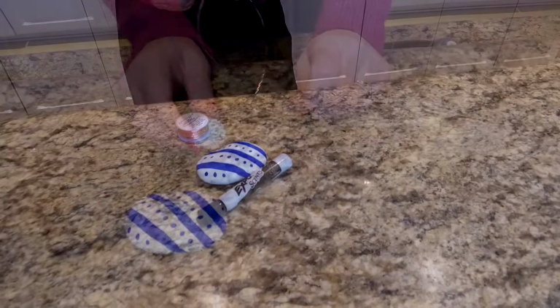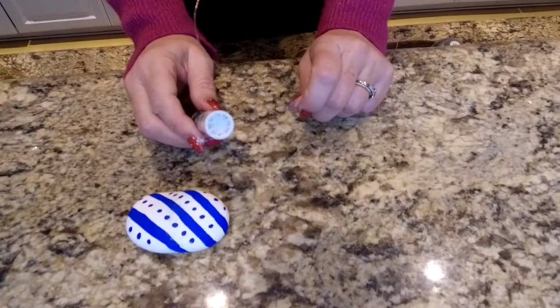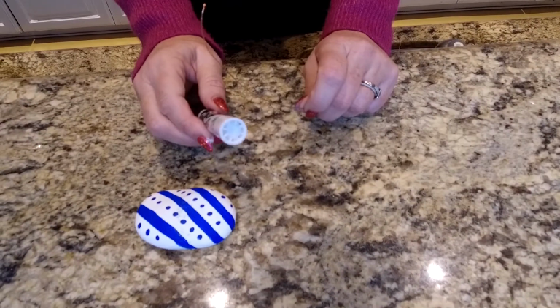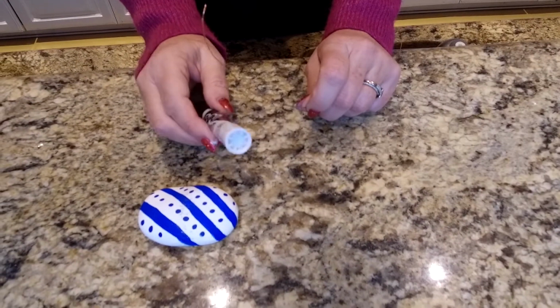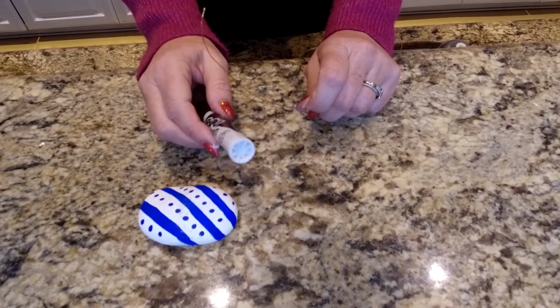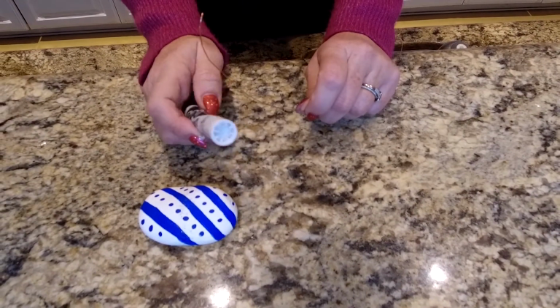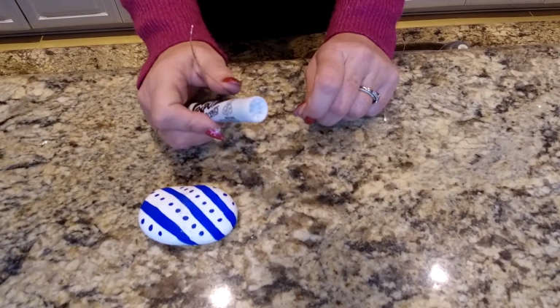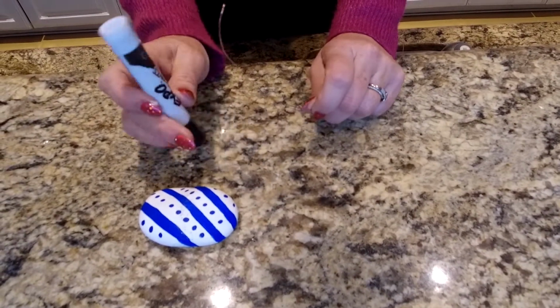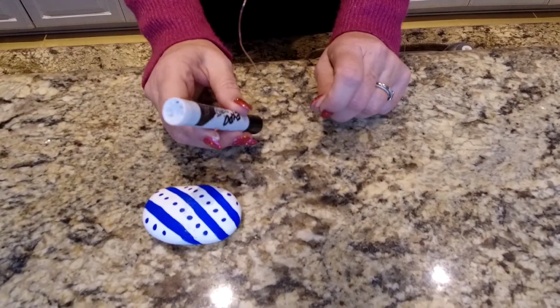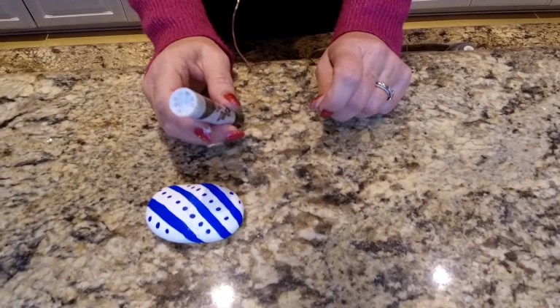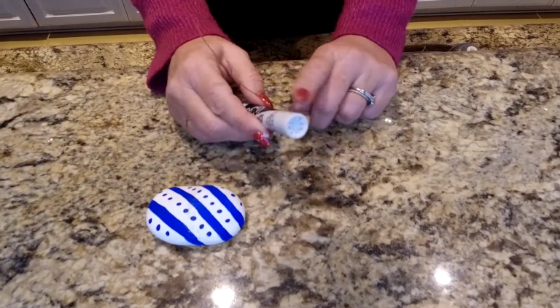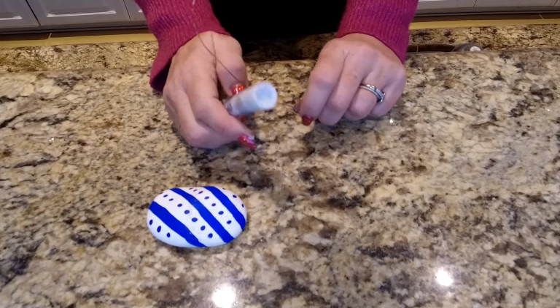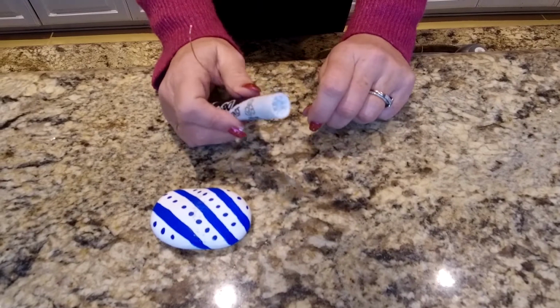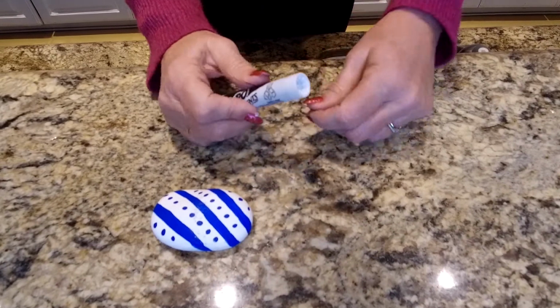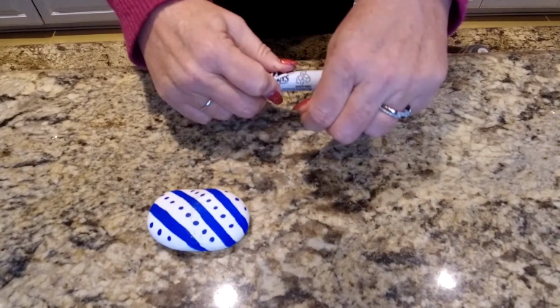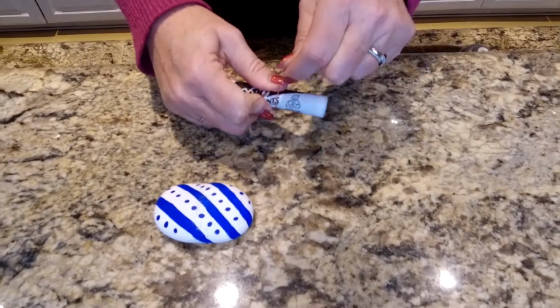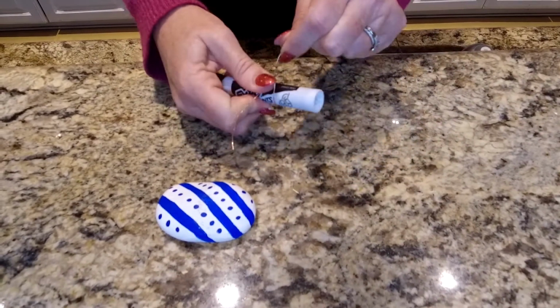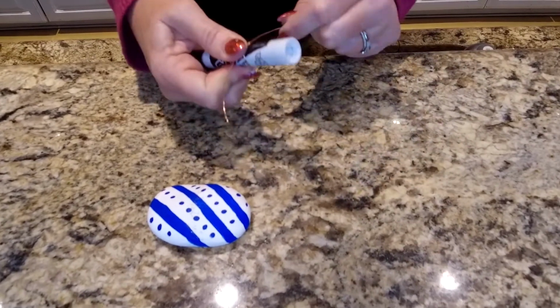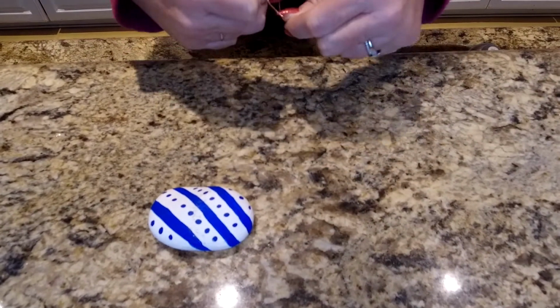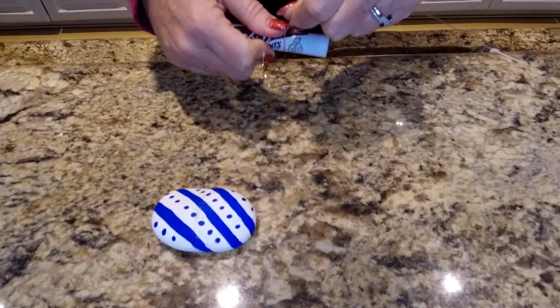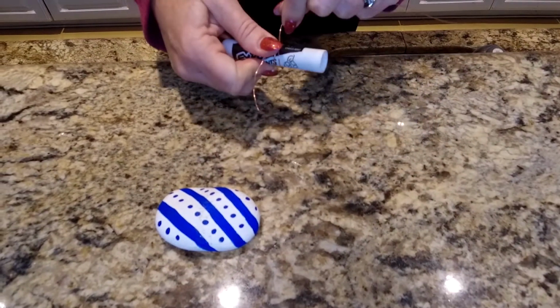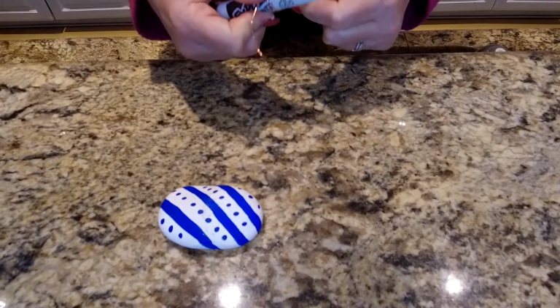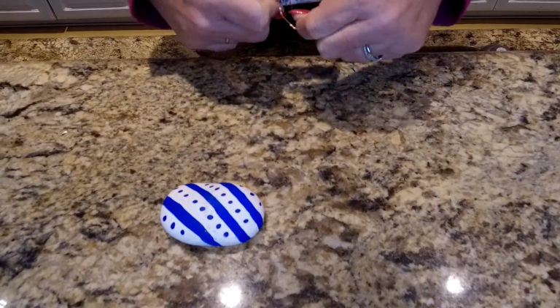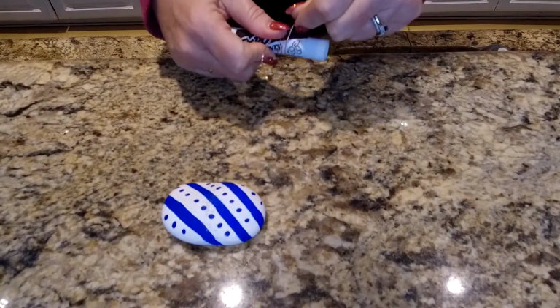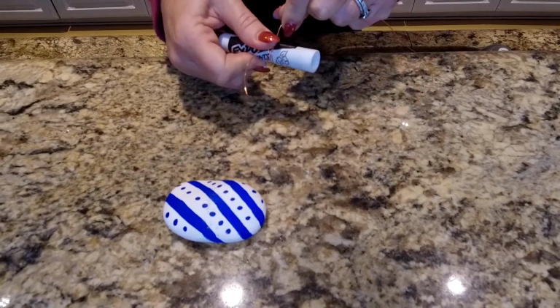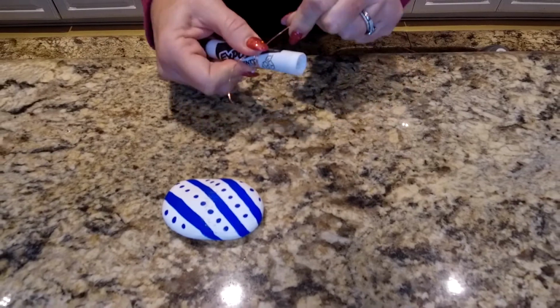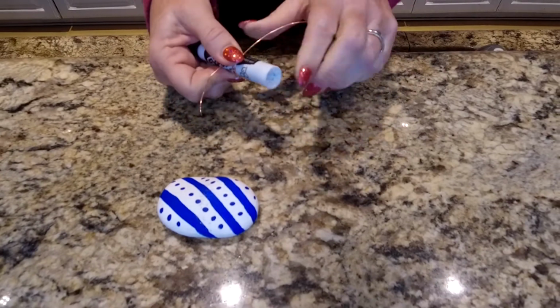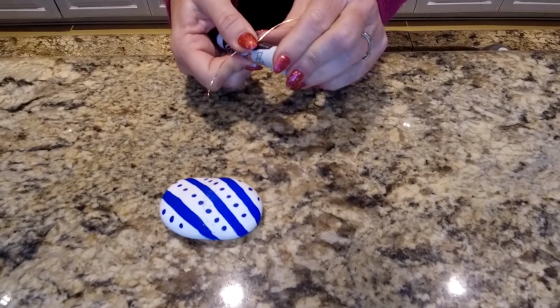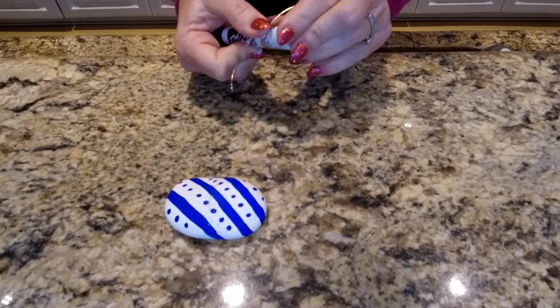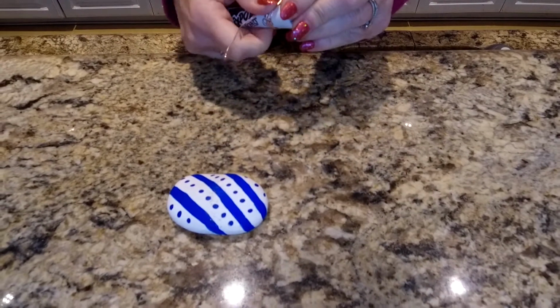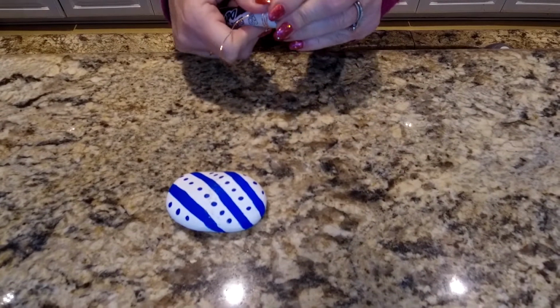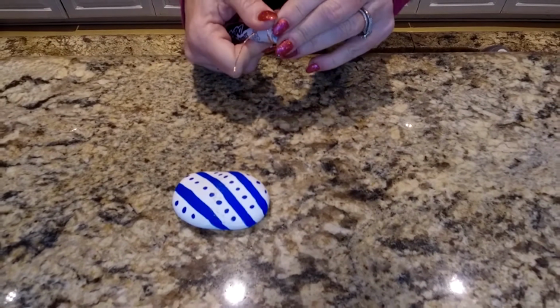Next, in order to make the photo holder part, you're going to choose a marker or something that's round and sturdy, and you're going to wrap around about three times, maybe four, real tight, and then you're just going to slide it off.